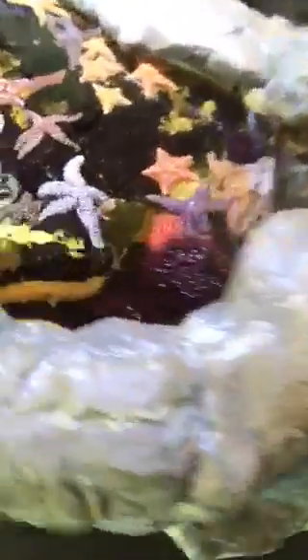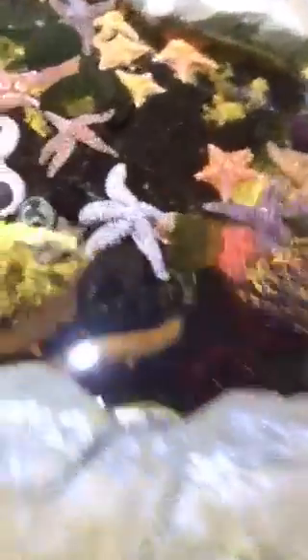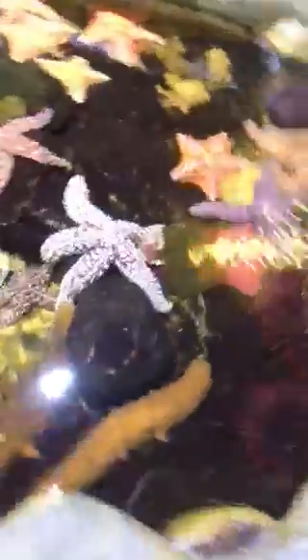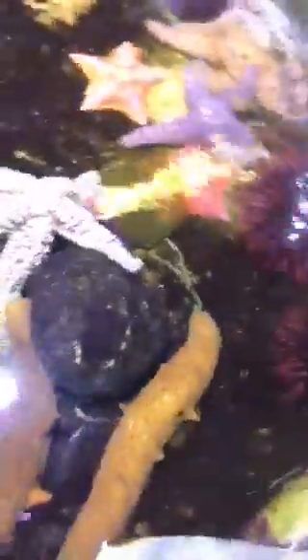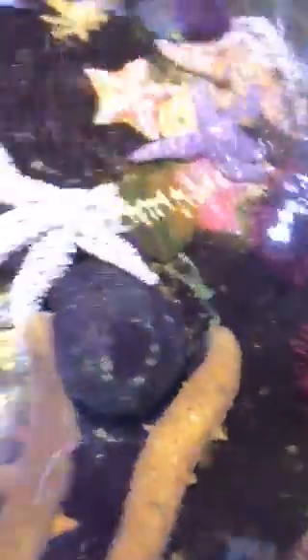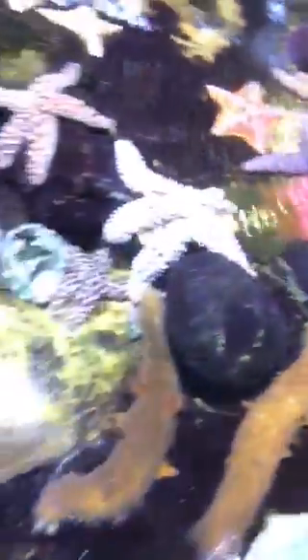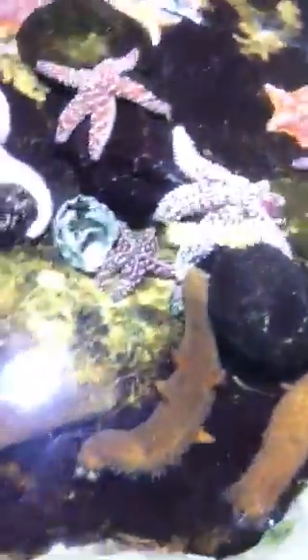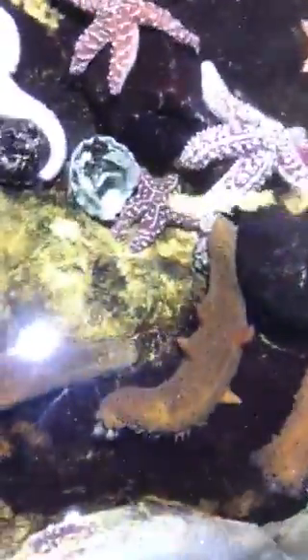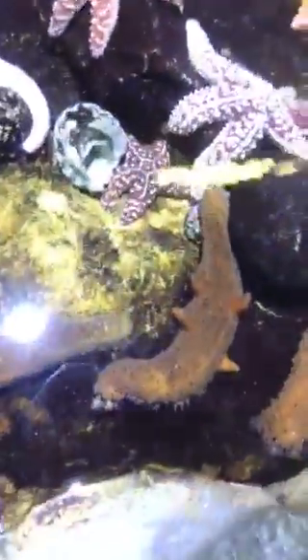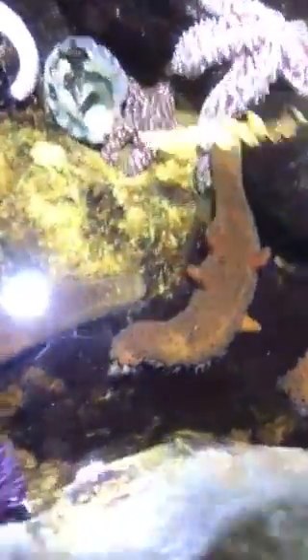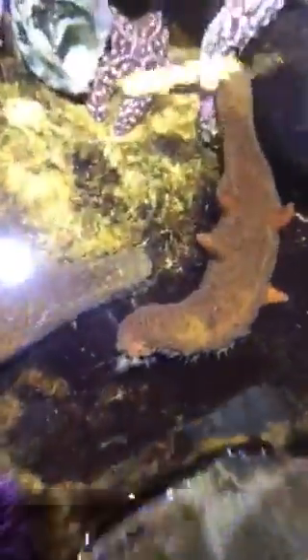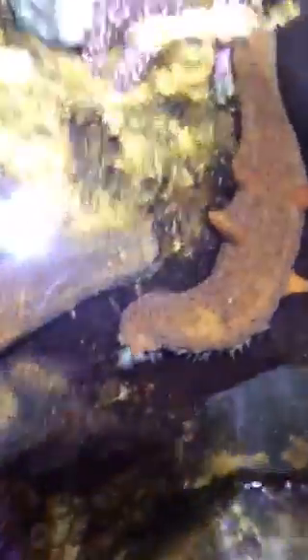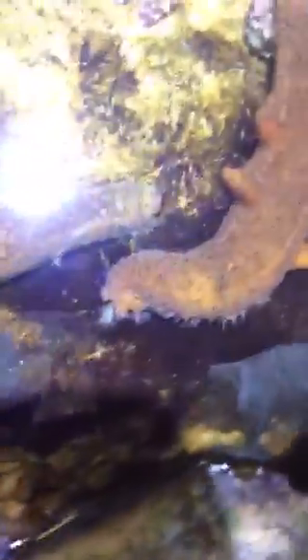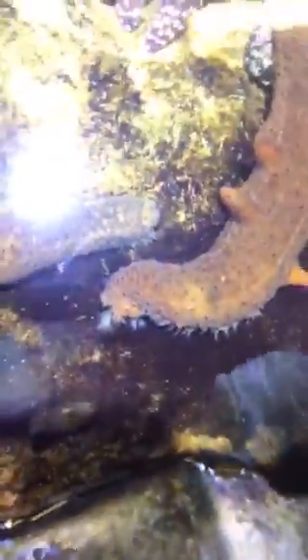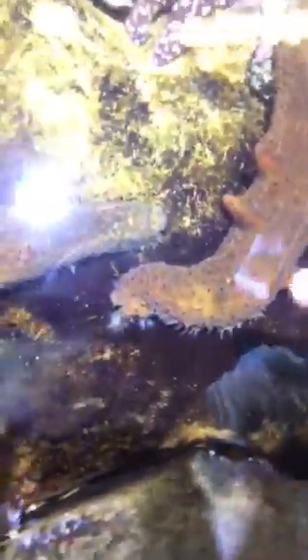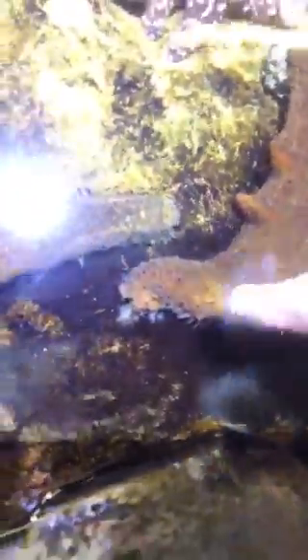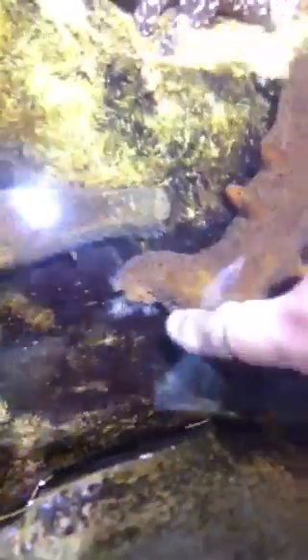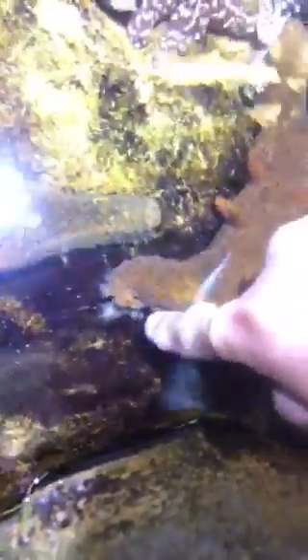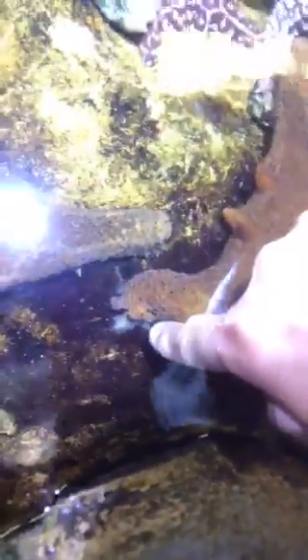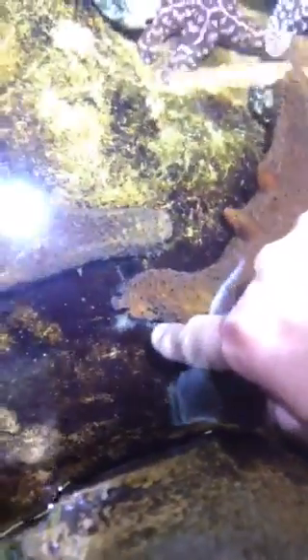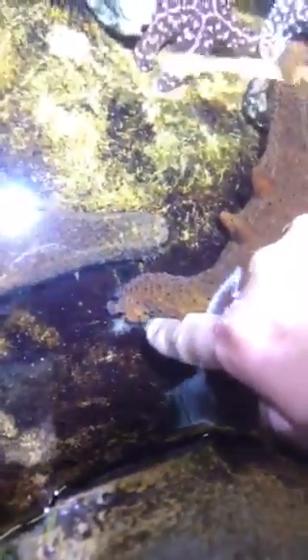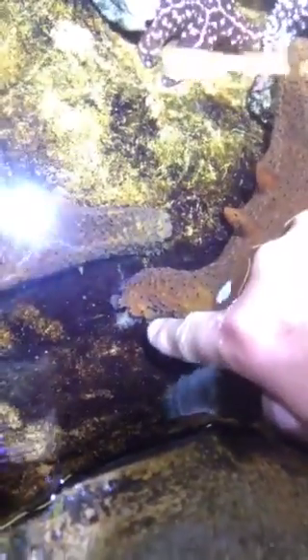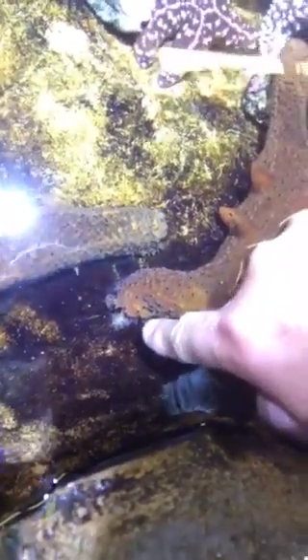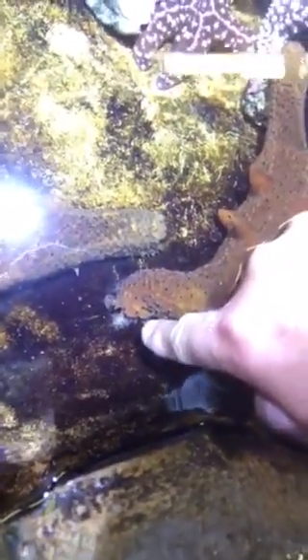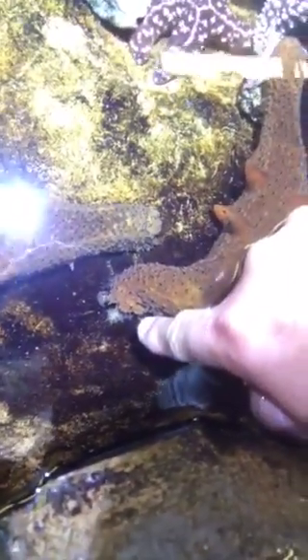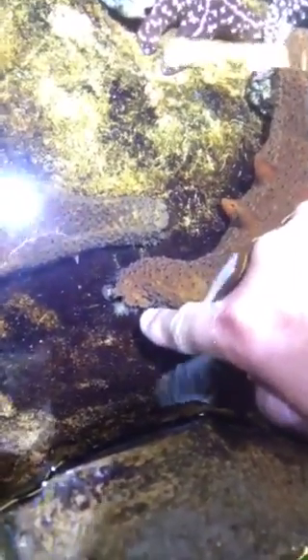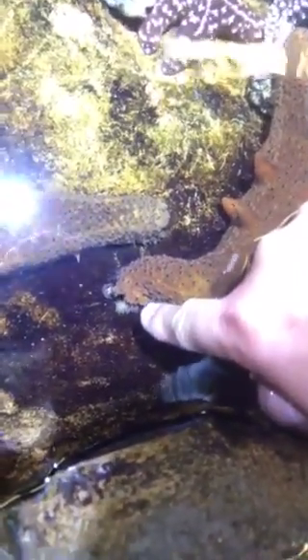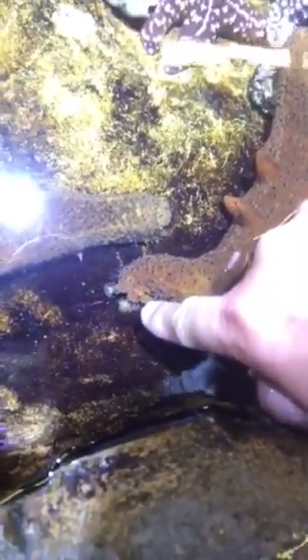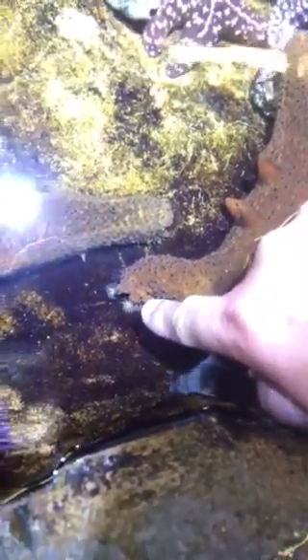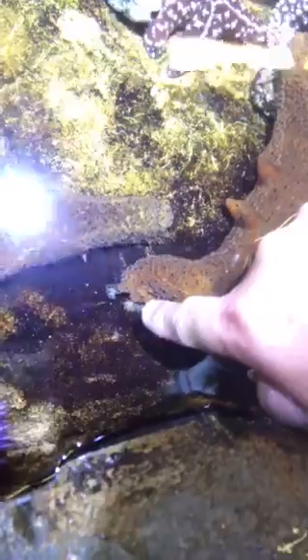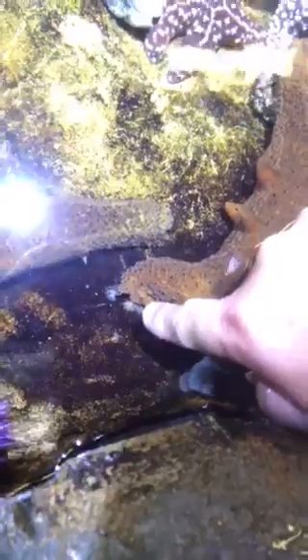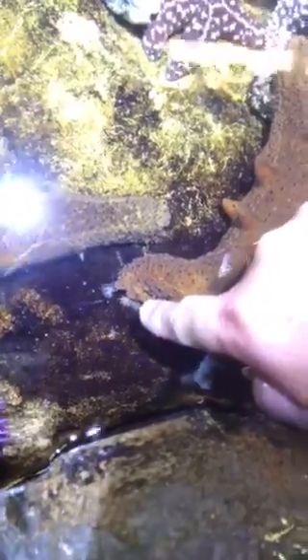Sea cucumber! Did you know a sea cucumber has little legs? Do you see the little legs up front here? Got little legs — like leaves, like little jellyfish leaves.